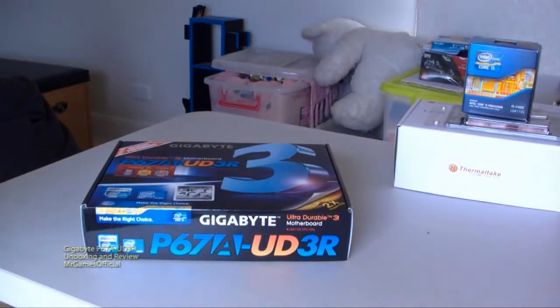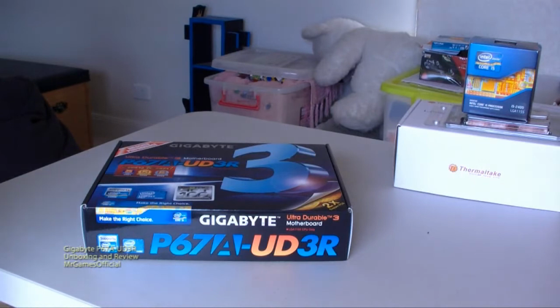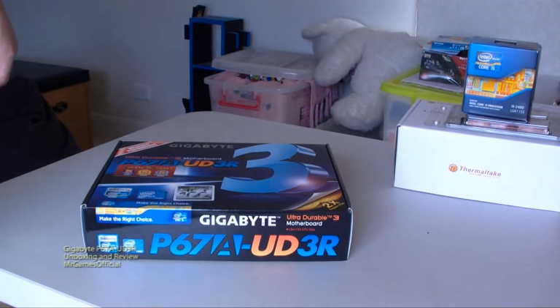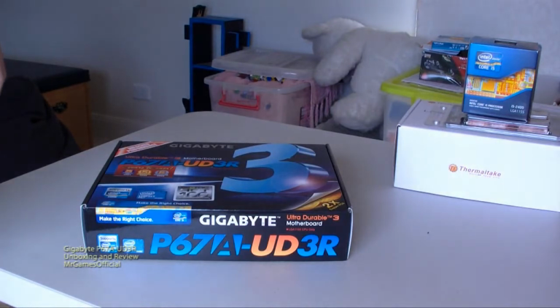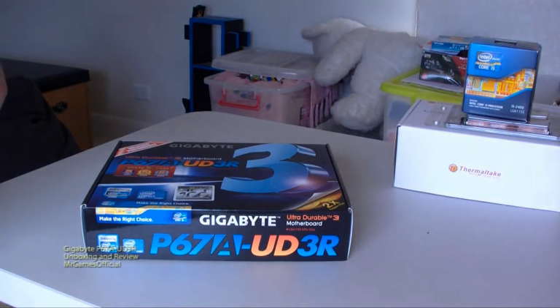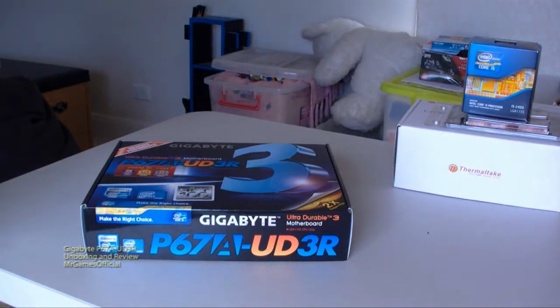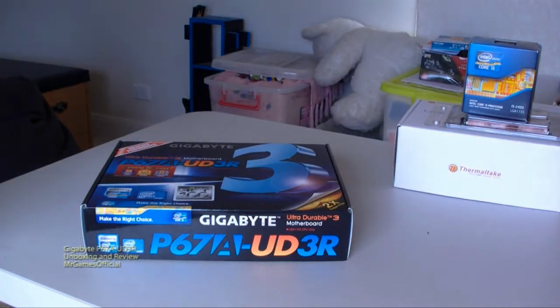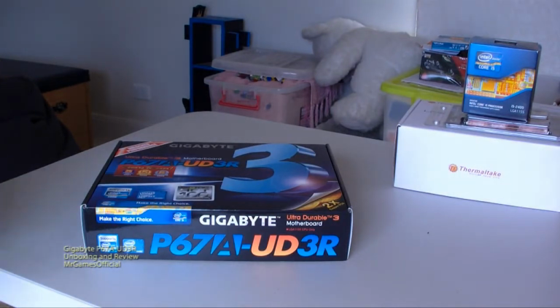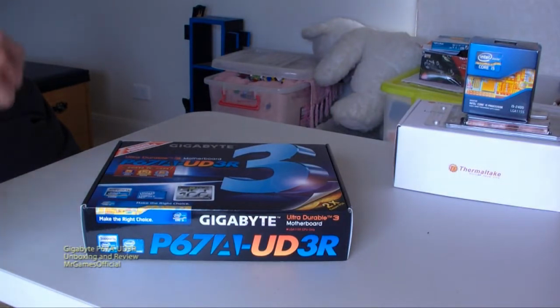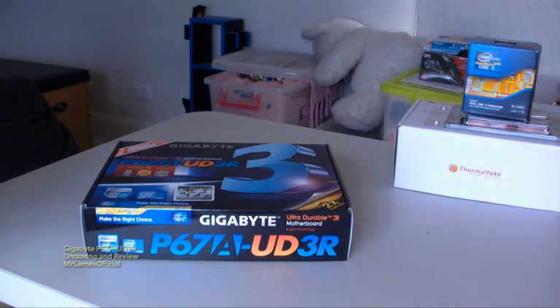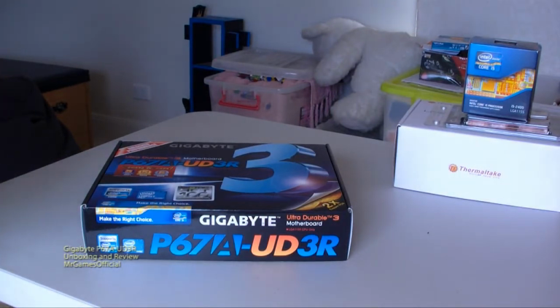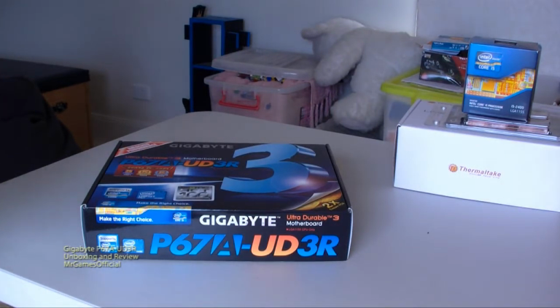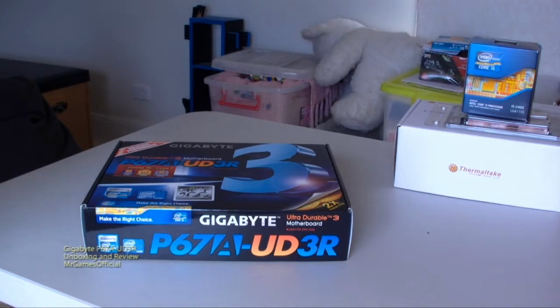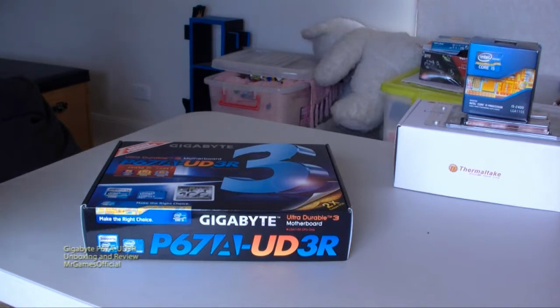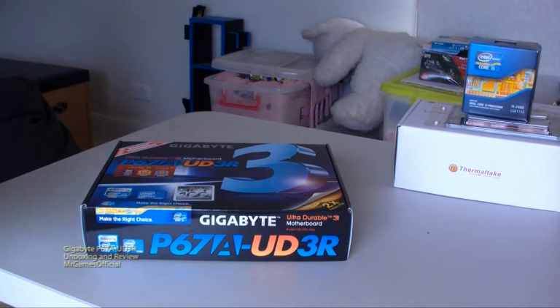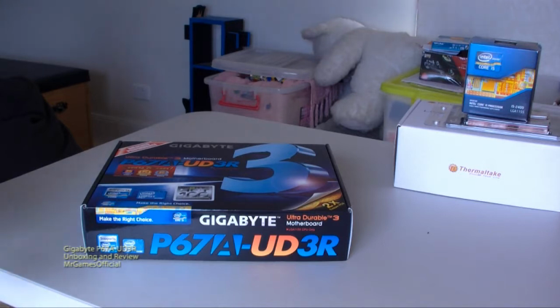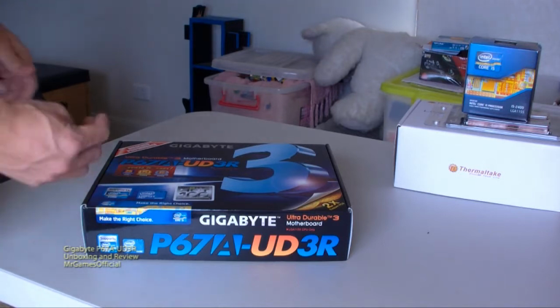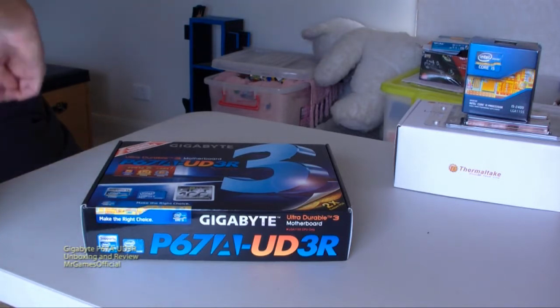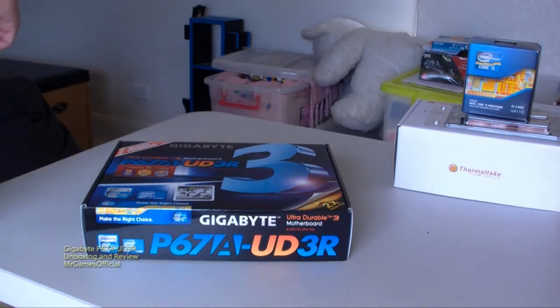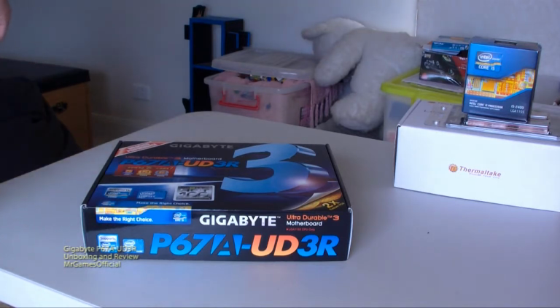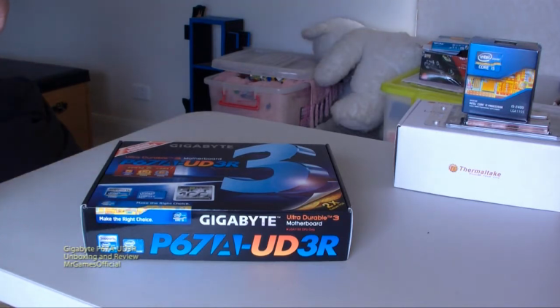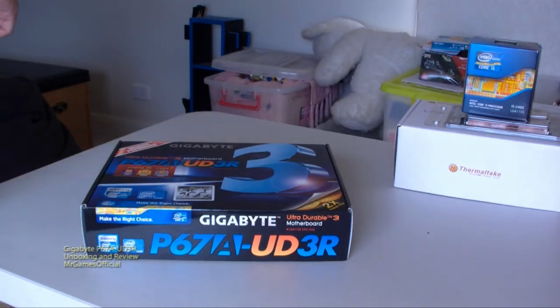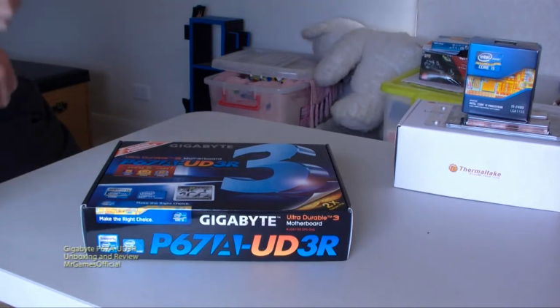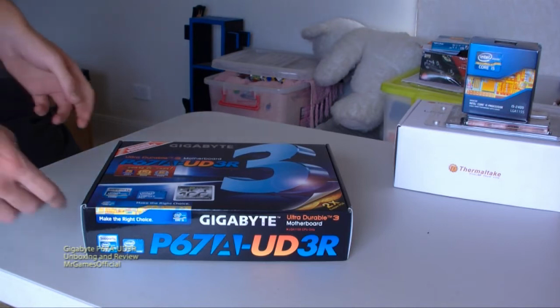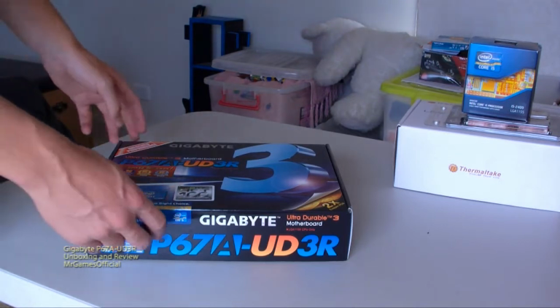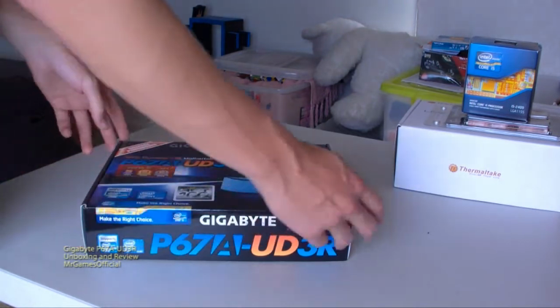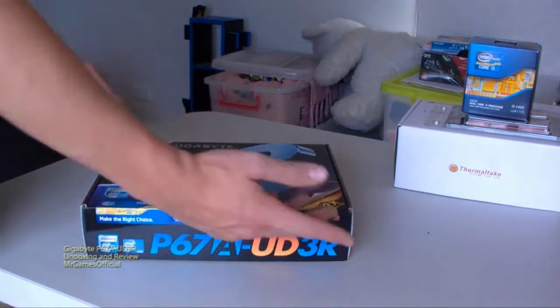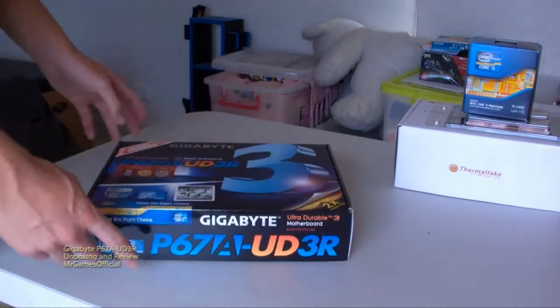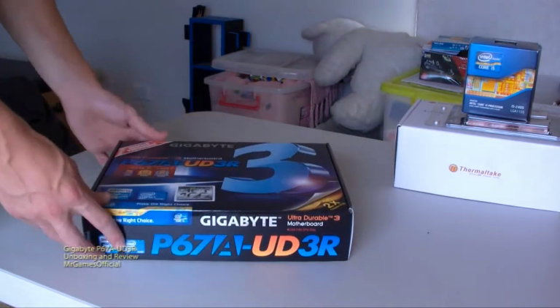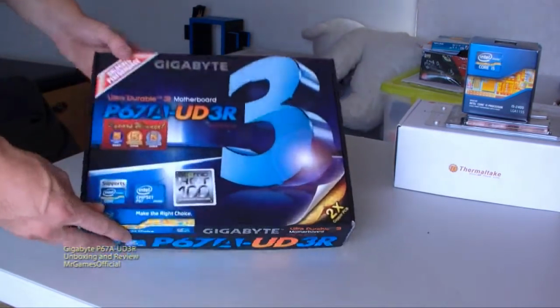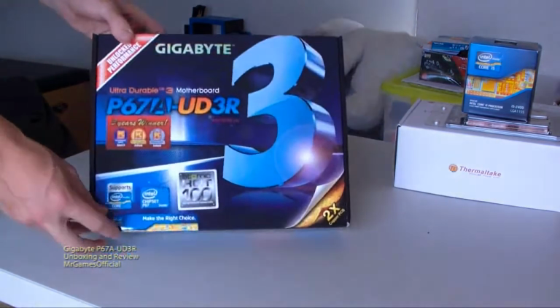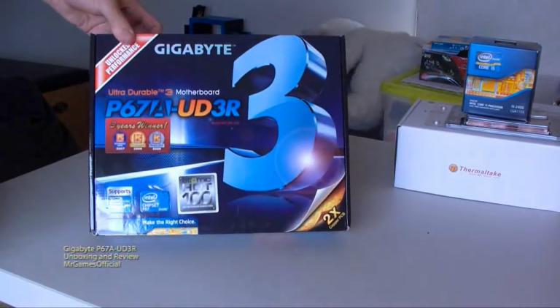Welcome to another Mr. Gamers official video. Today we have an unboxing of the Gigabyte P67A UD3R motherboard. This is for my first budget Sandy Bridge build, so I'm just going to get started here. On the front of the box,